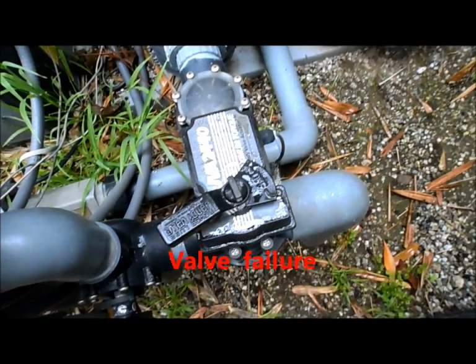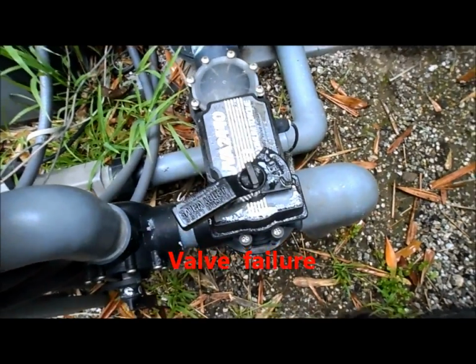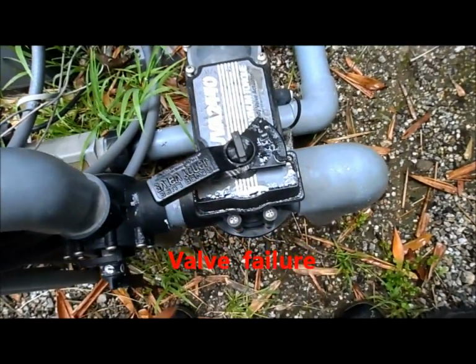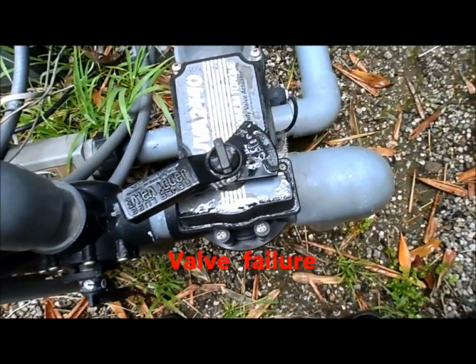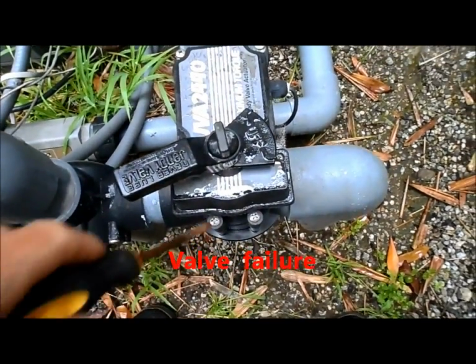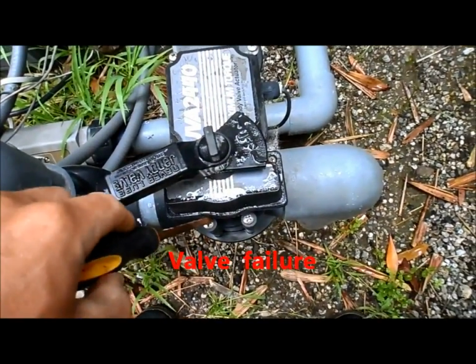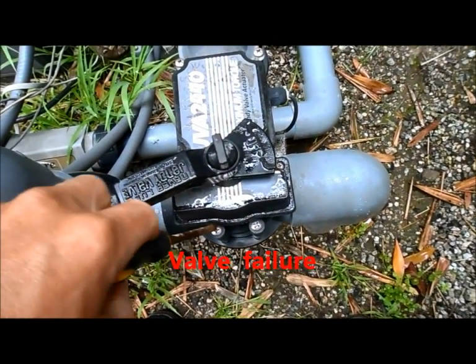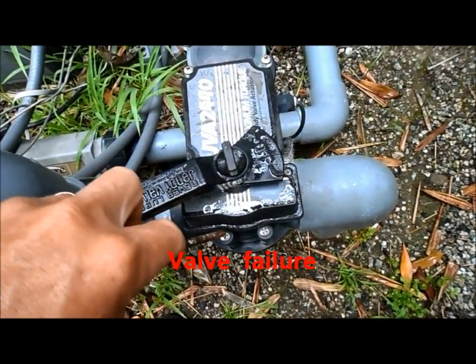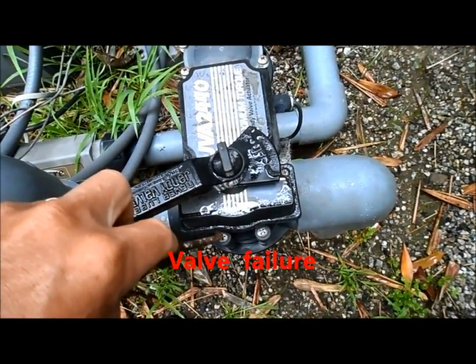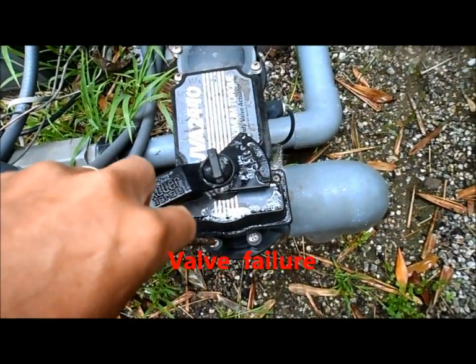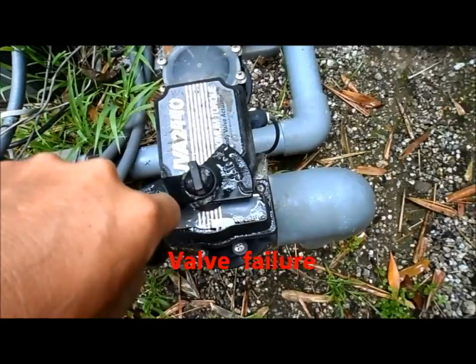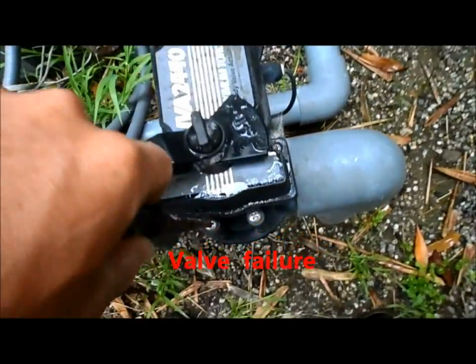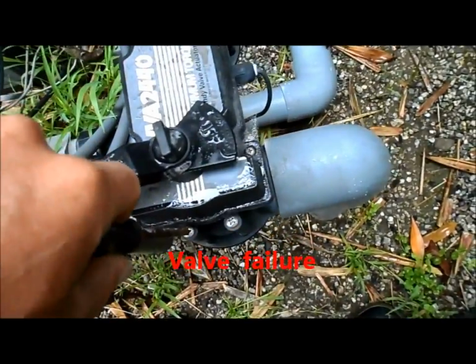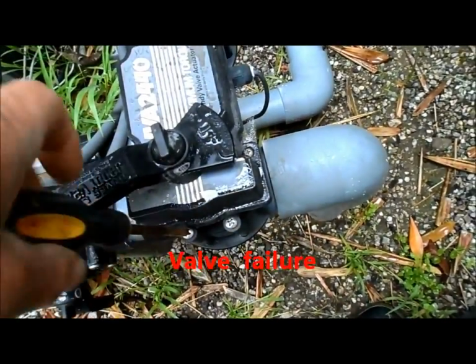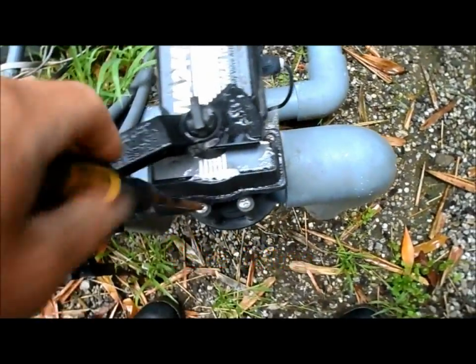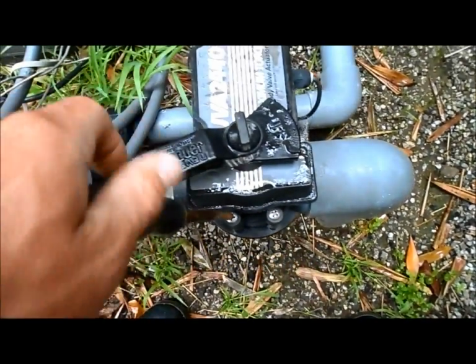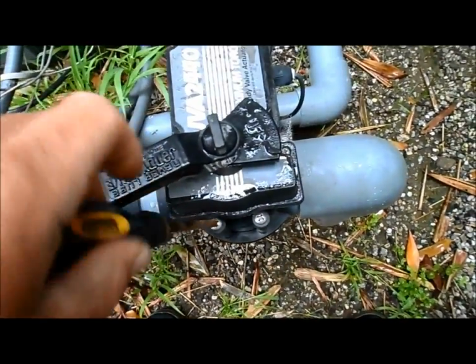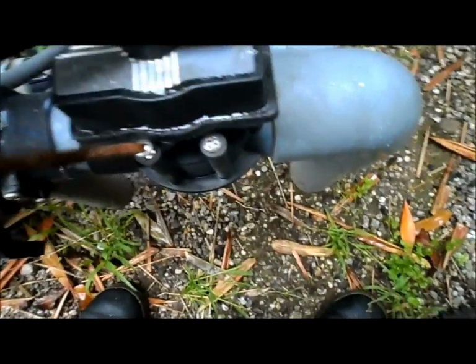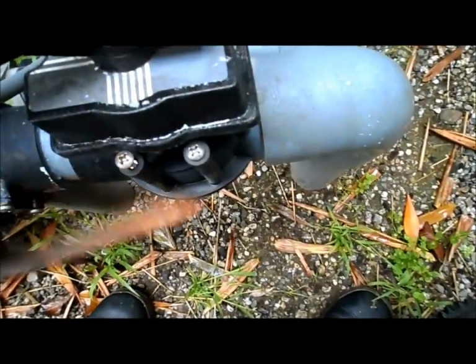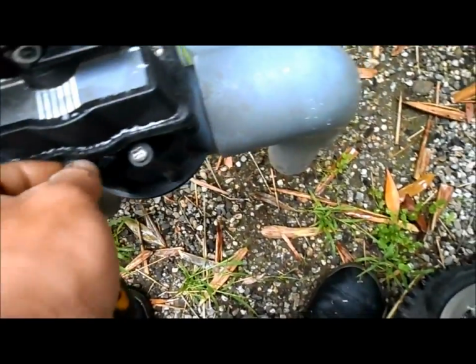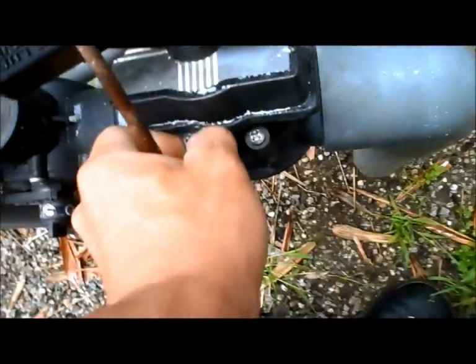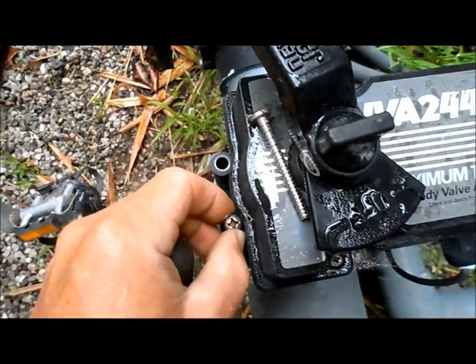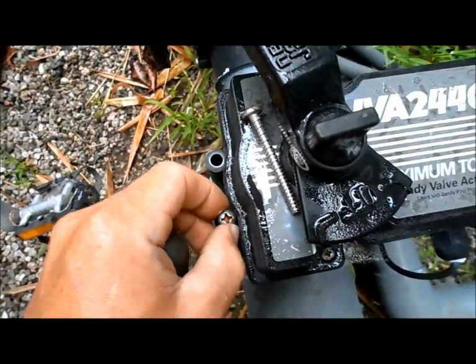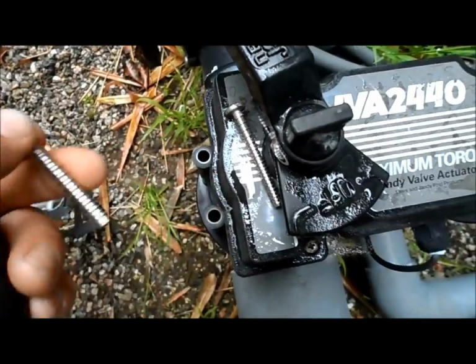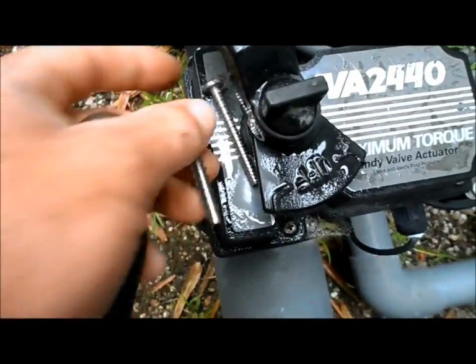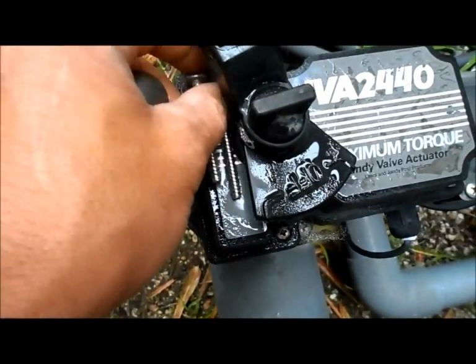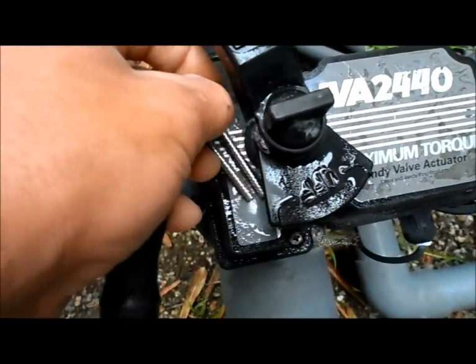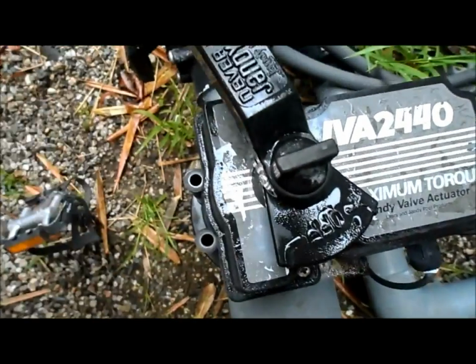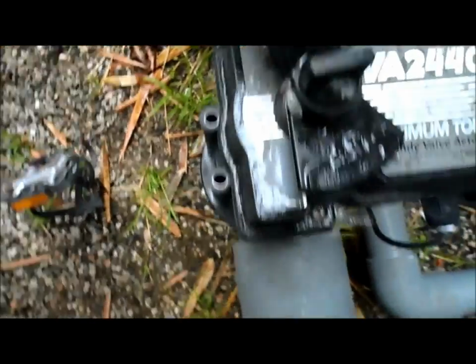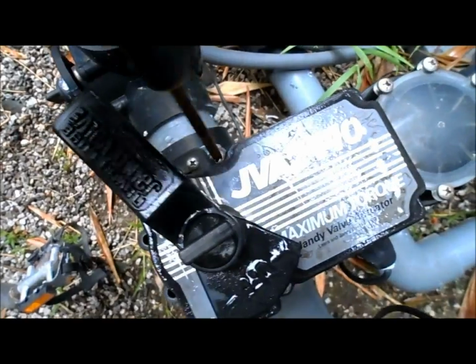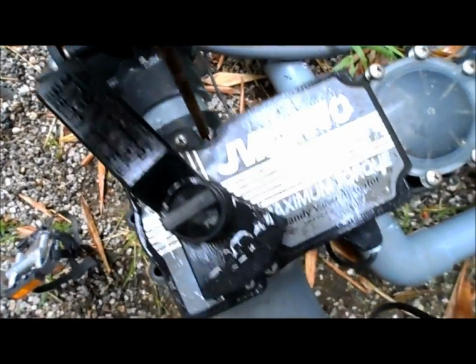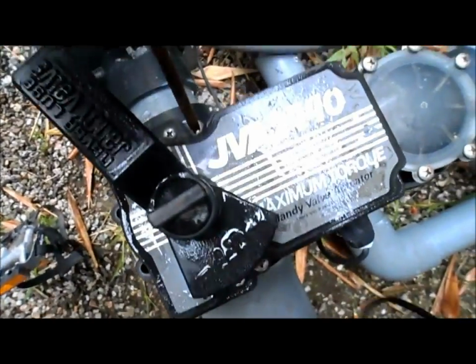All we're going to have to do is just remove it temporarily until the new one gets put on. I'll show you how to do that right now — you just take these screws off here and the screws just pop right out, and there's two more screws right here holding it on in the back.